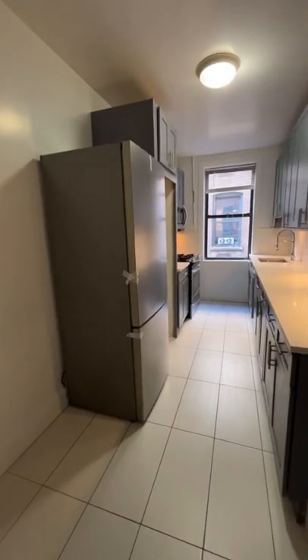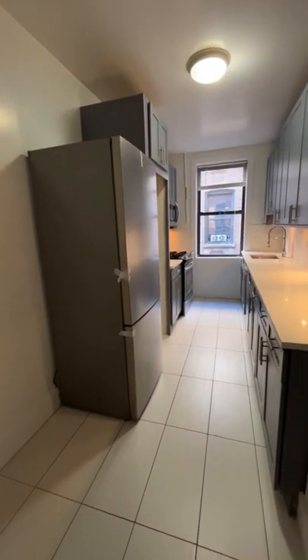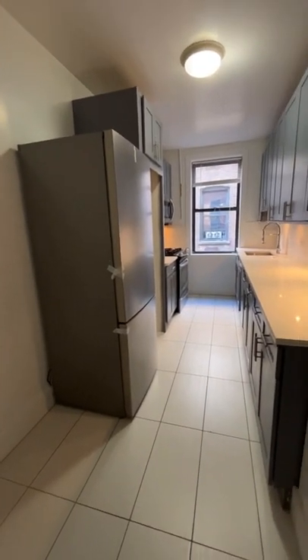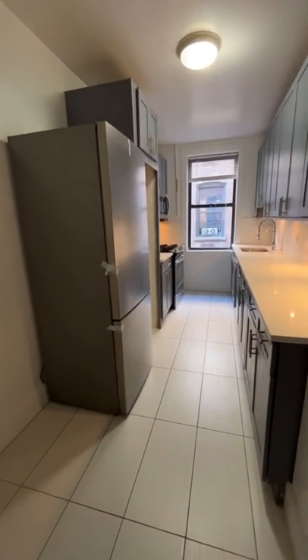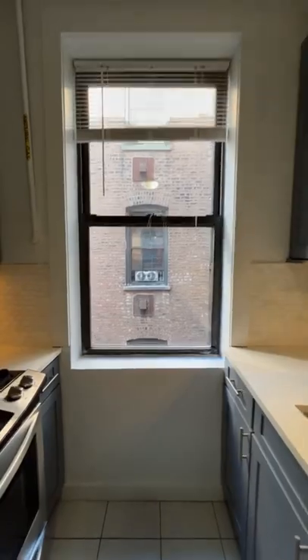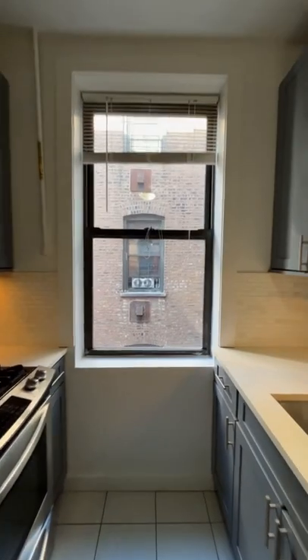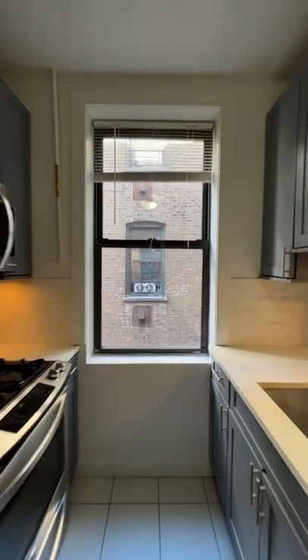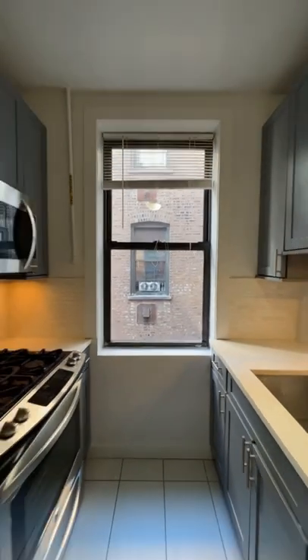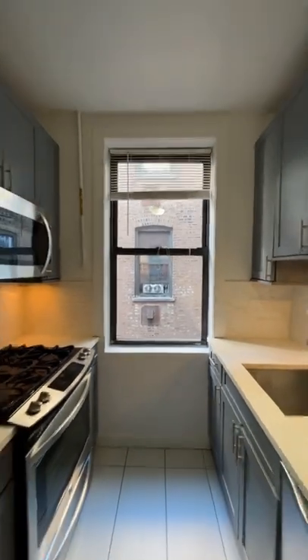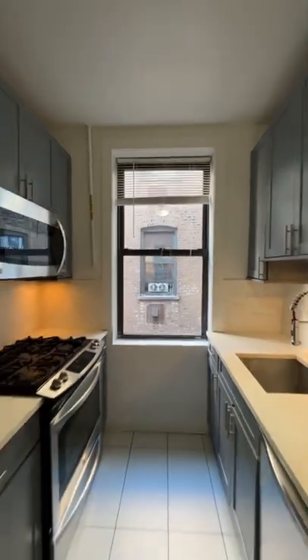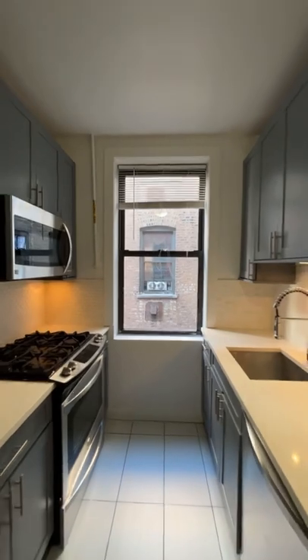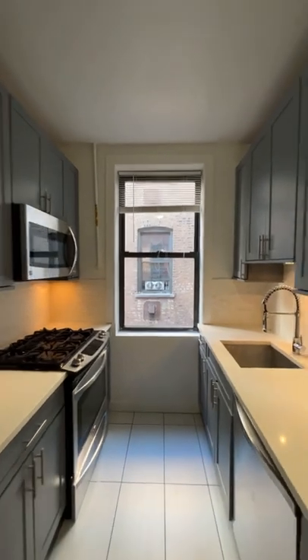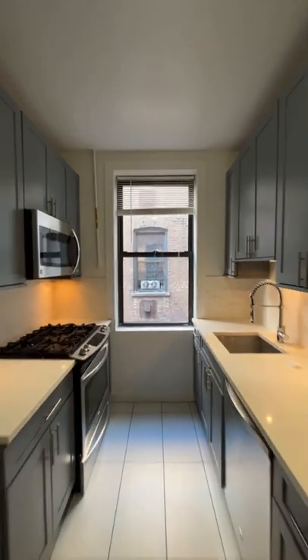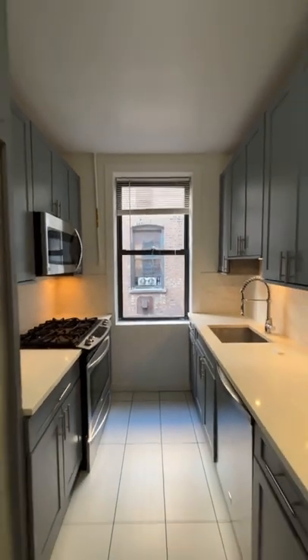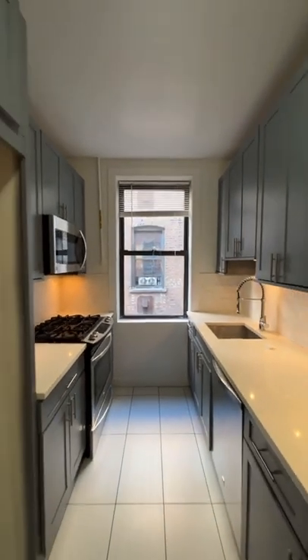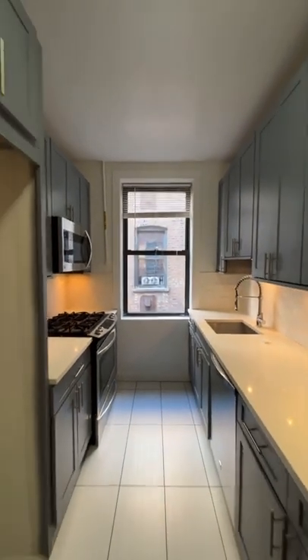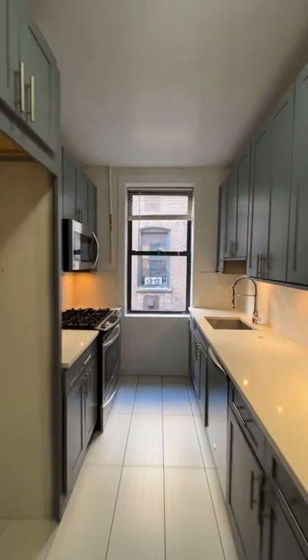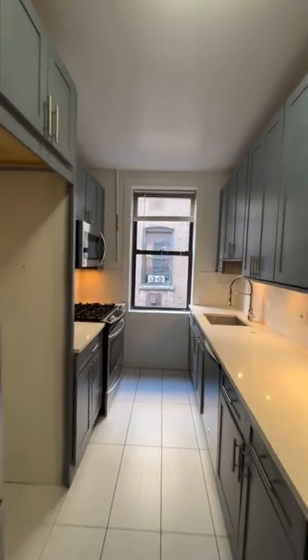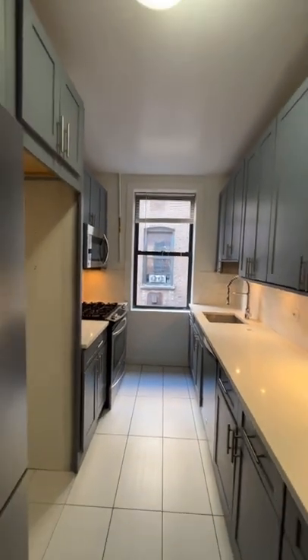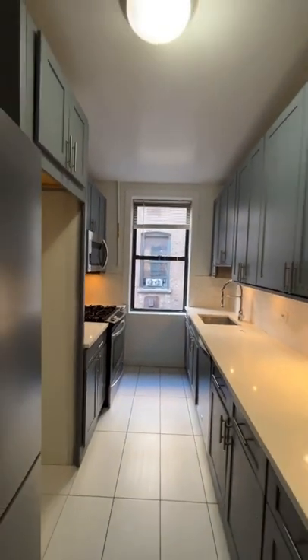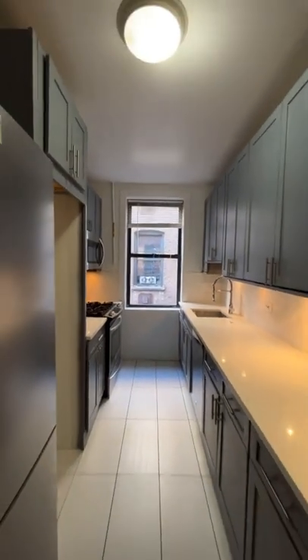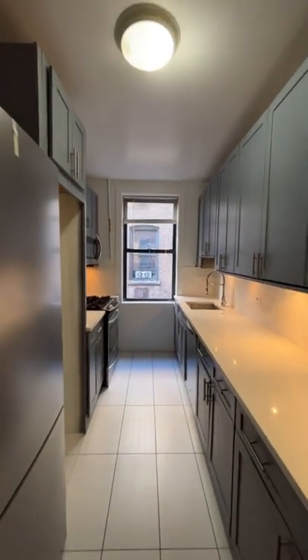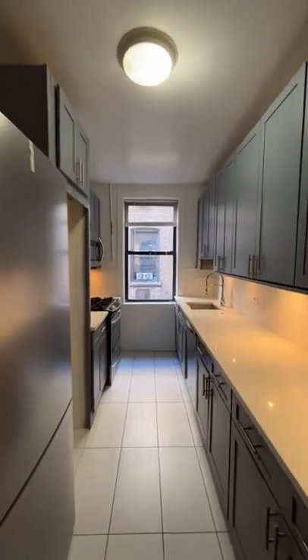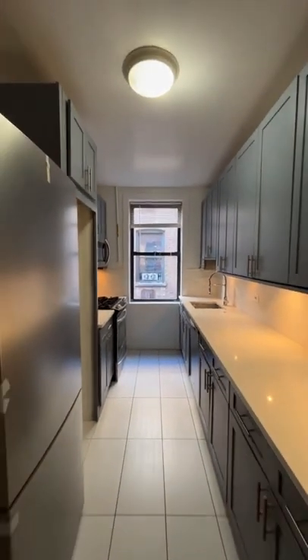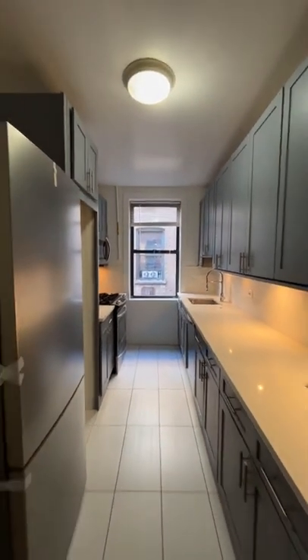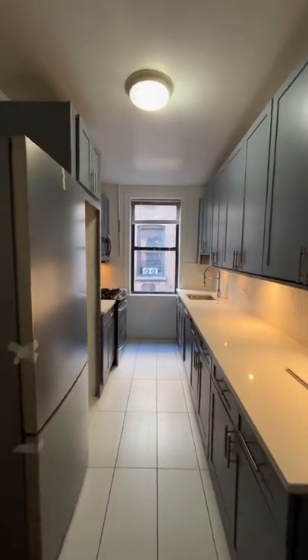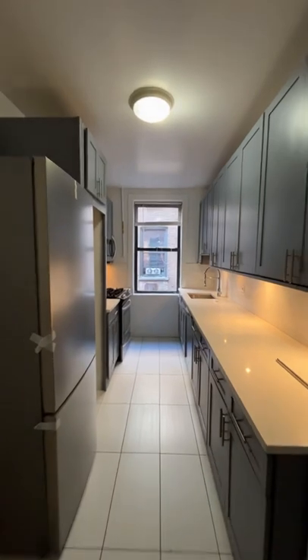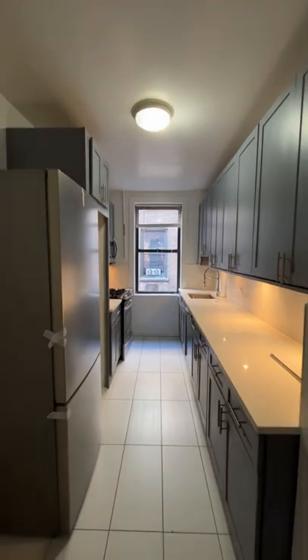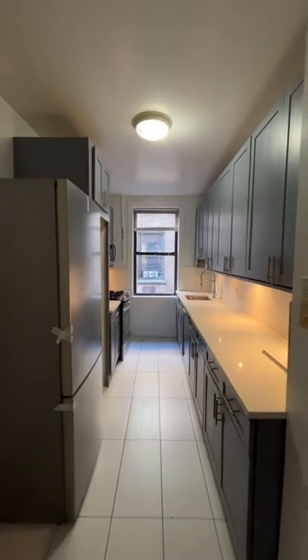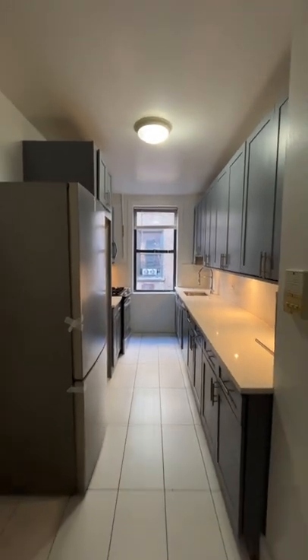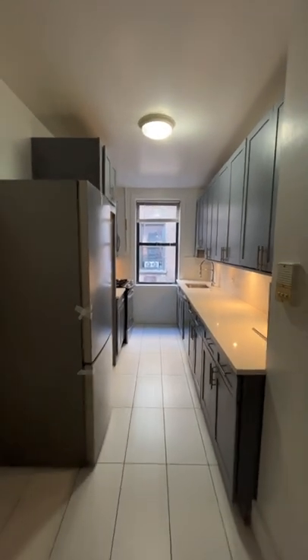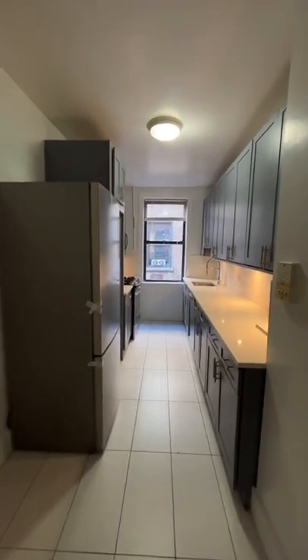The full tour will get posted a little later. It's a three-bedroom in West Harlem for $3,450. I also love the color of these cabinets — very subtle but different.